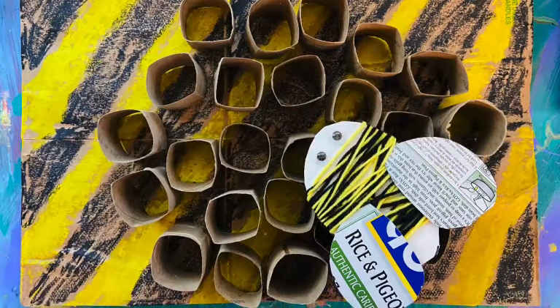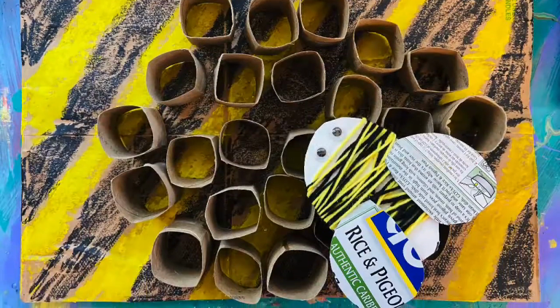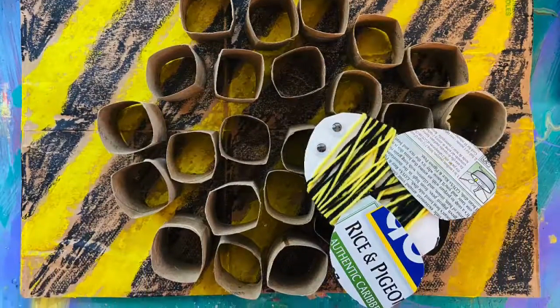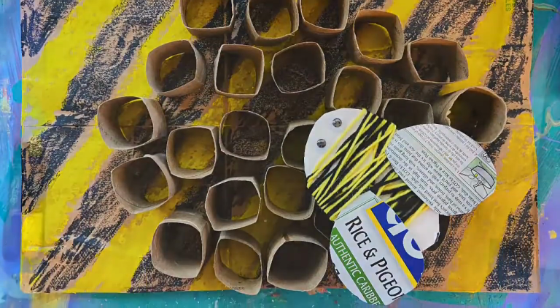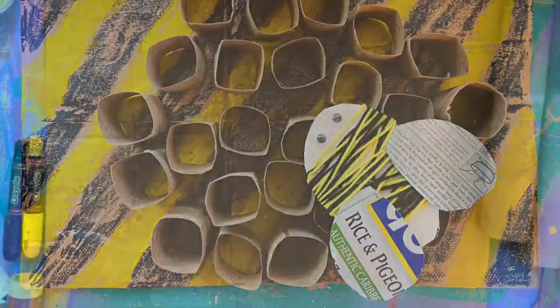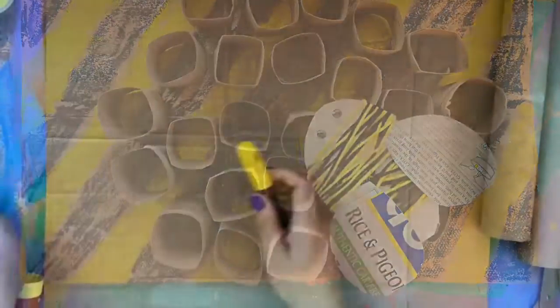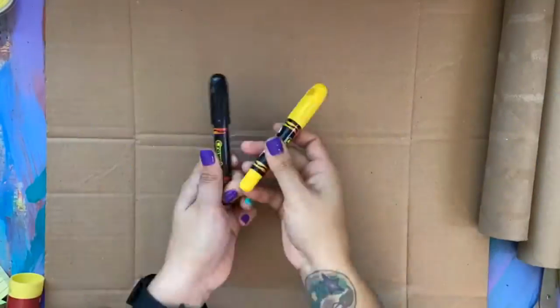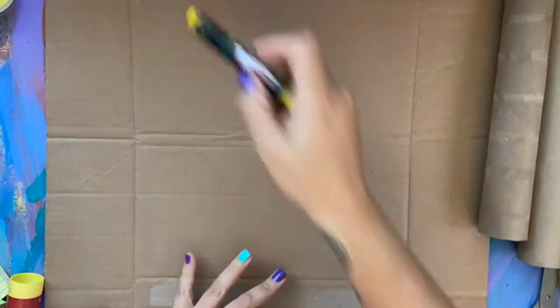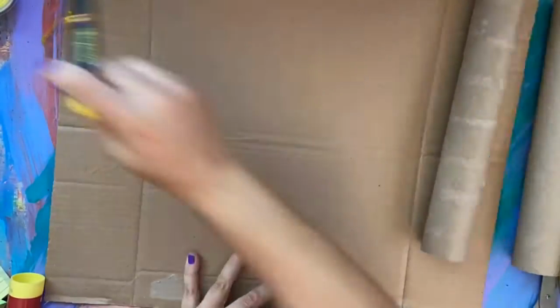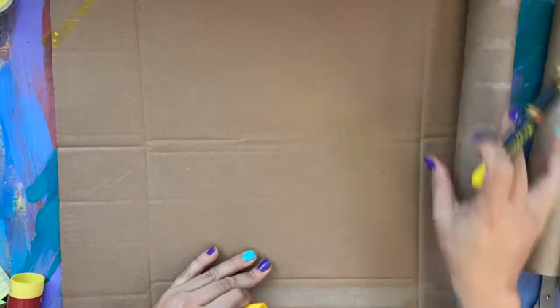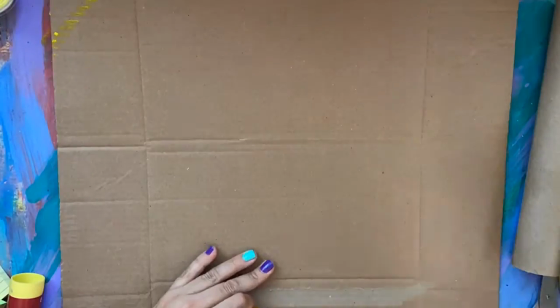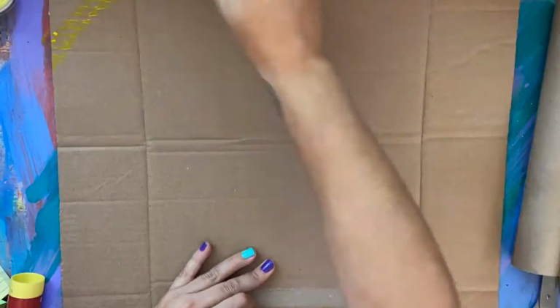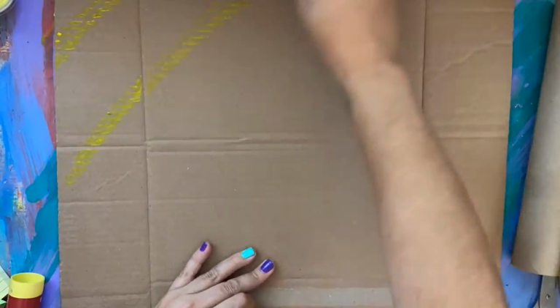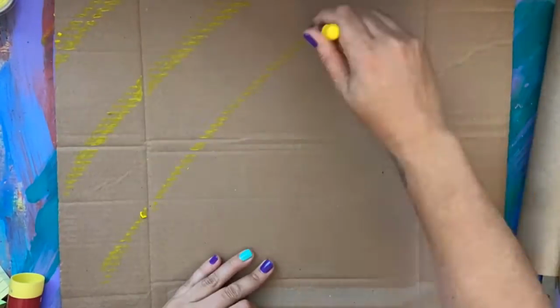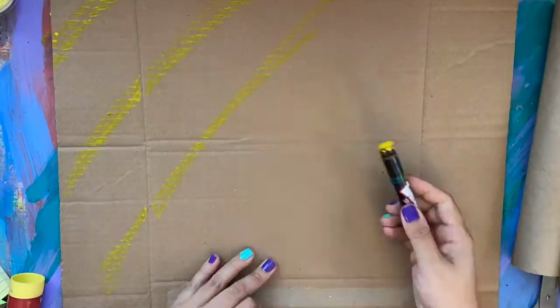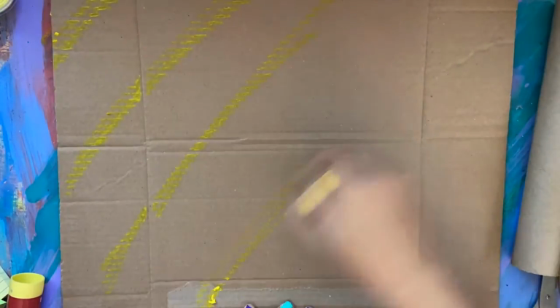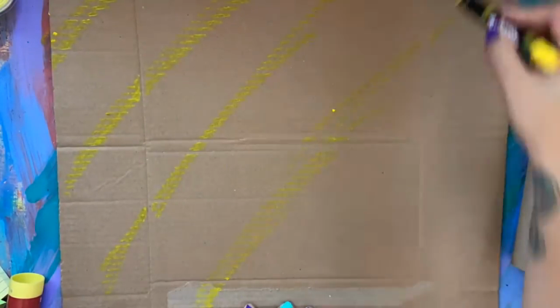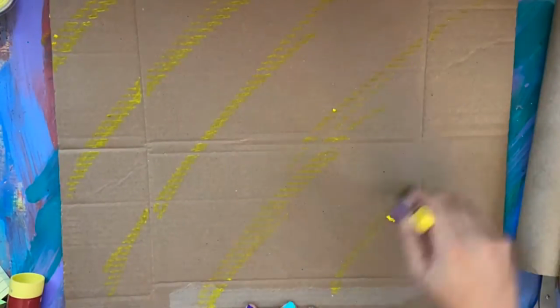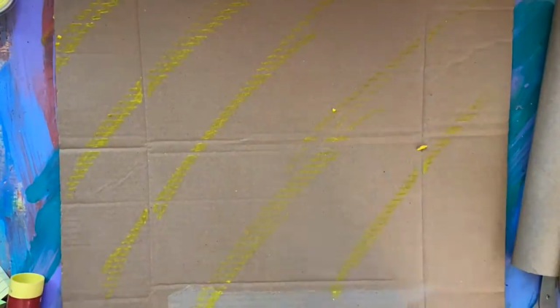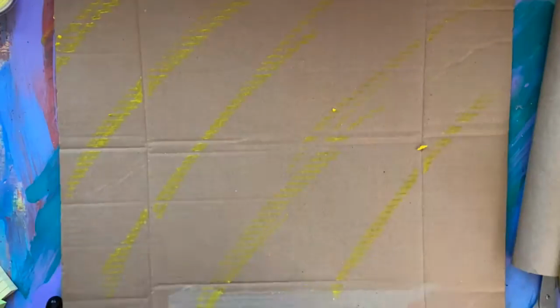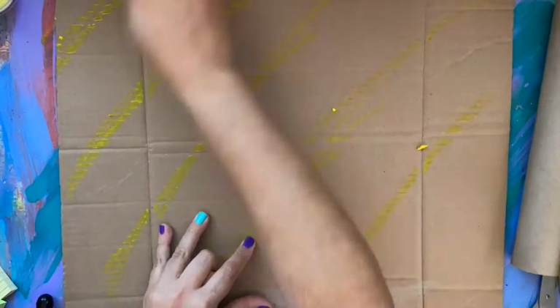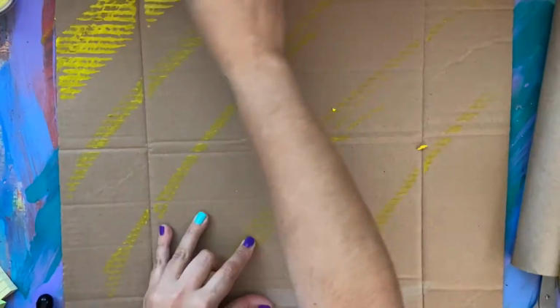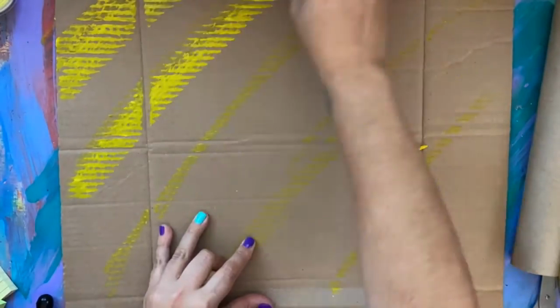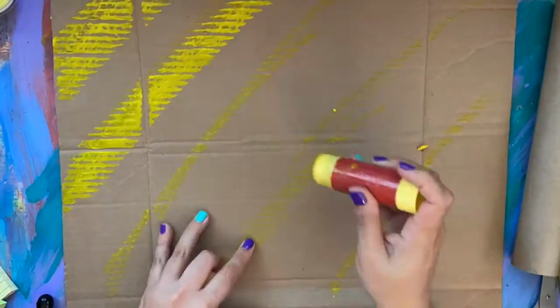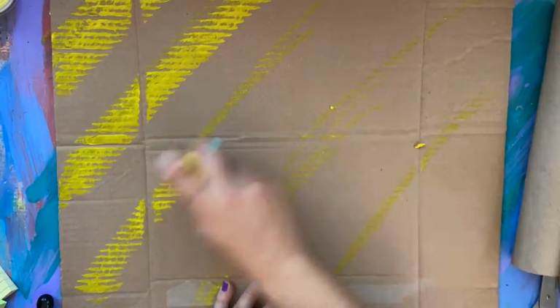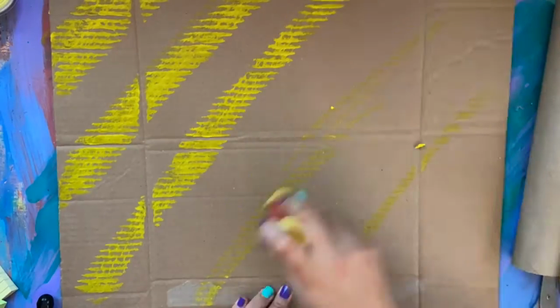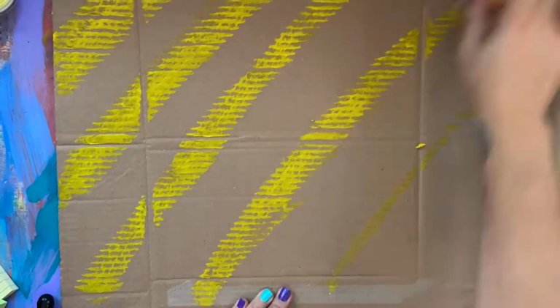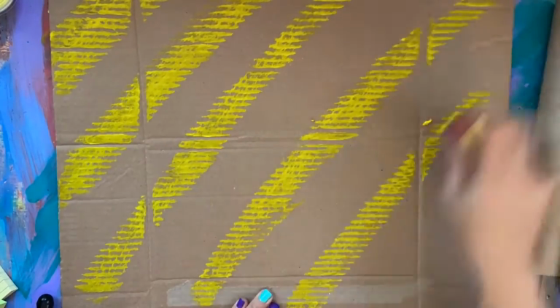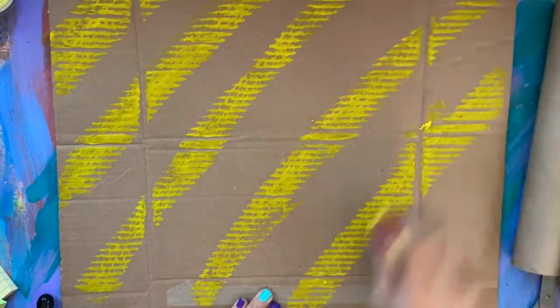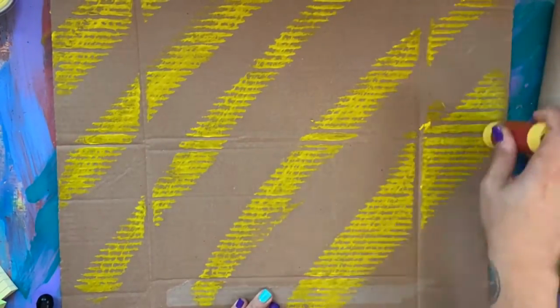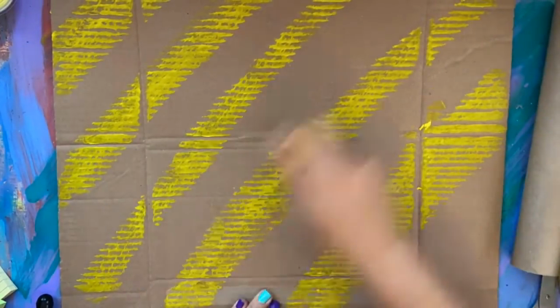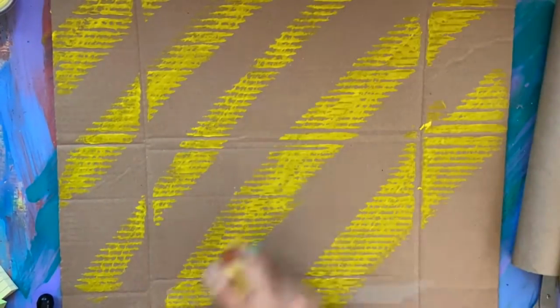Hello everyone and welcome back to Color Outside the Lines NYC. My name is Janet and we will be creating a Recycled Beehive MB today.